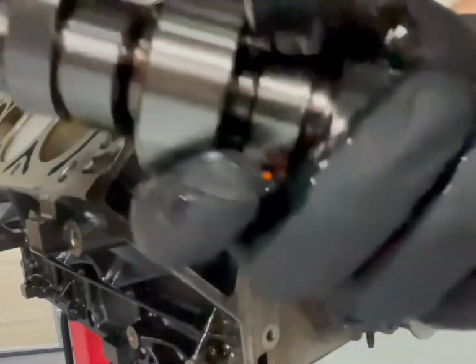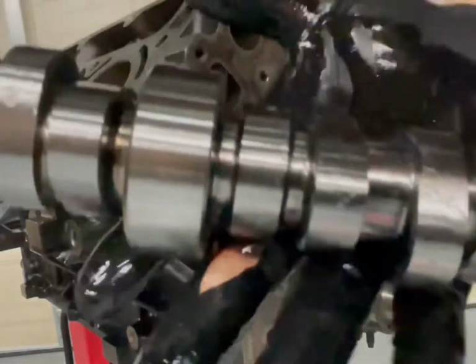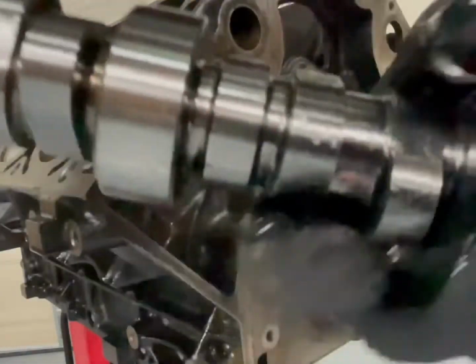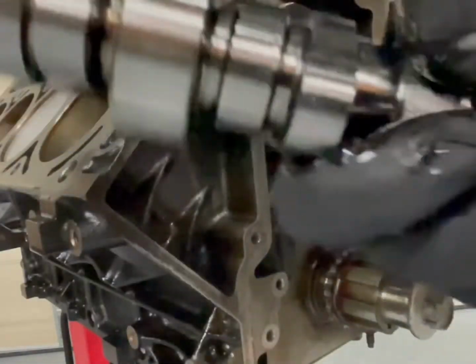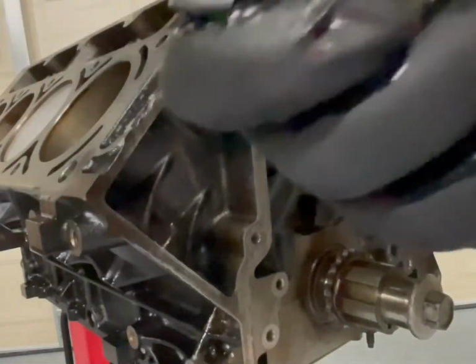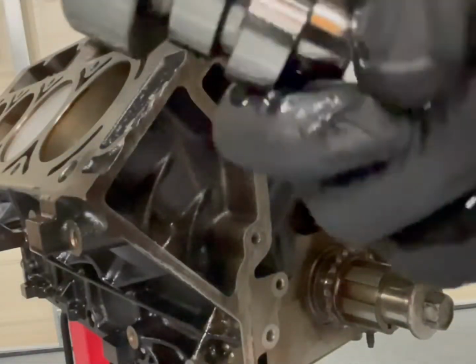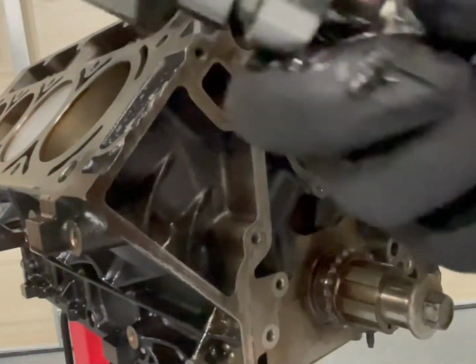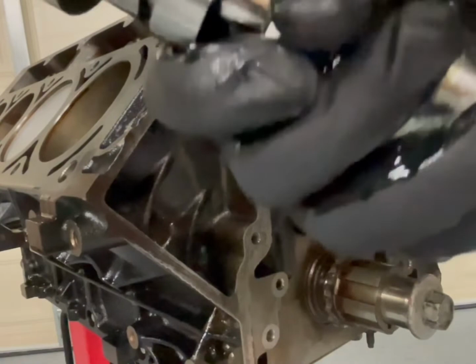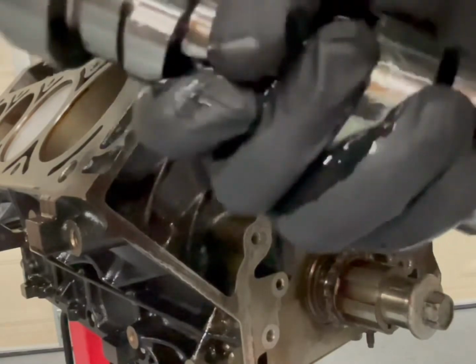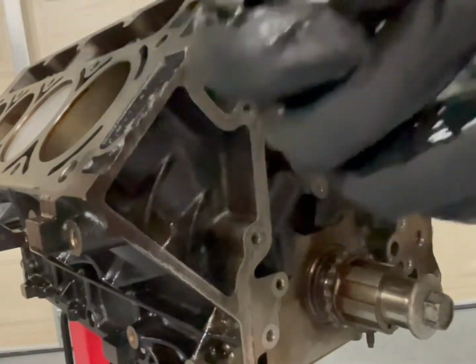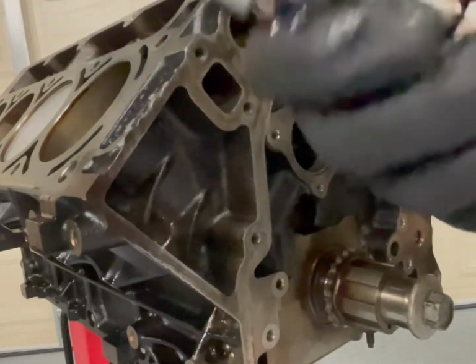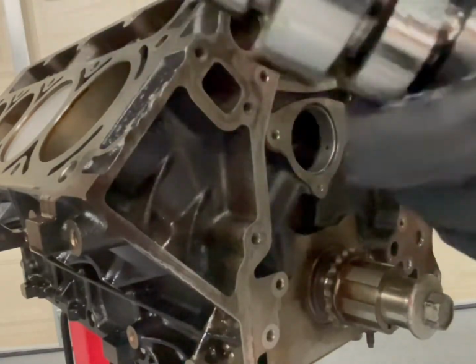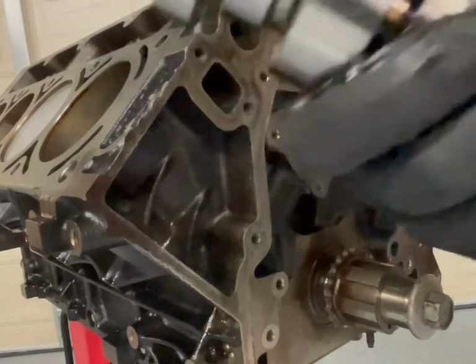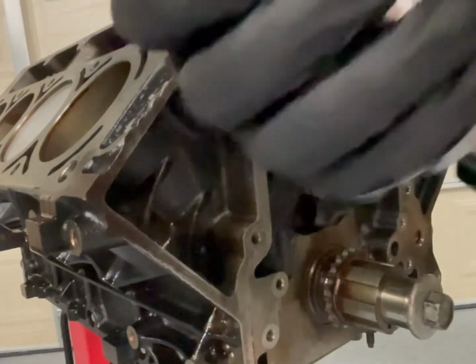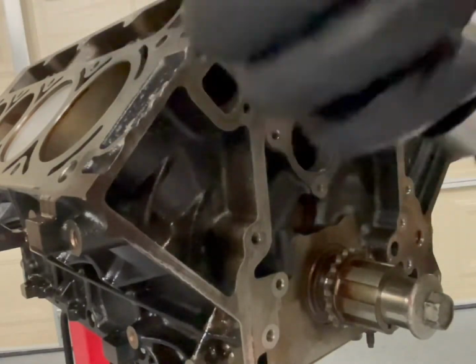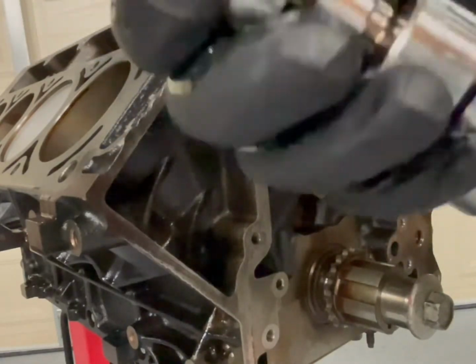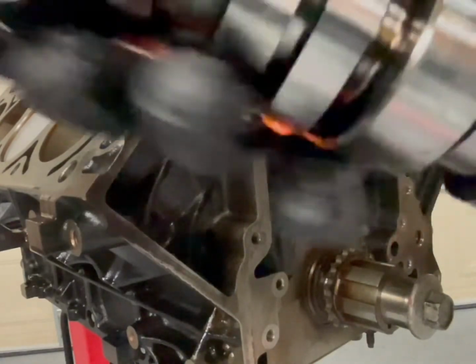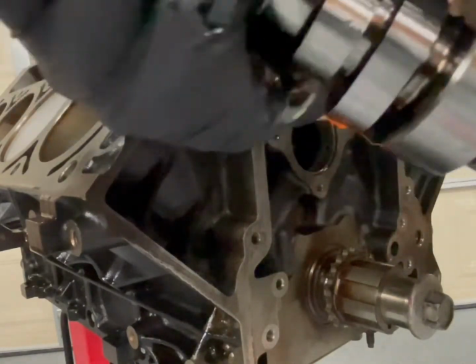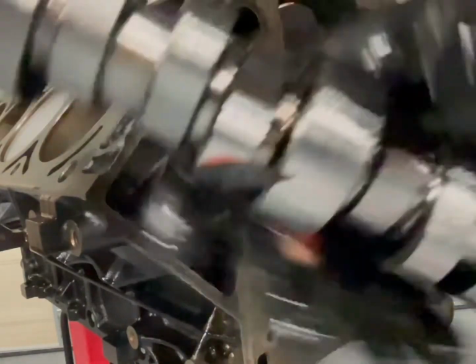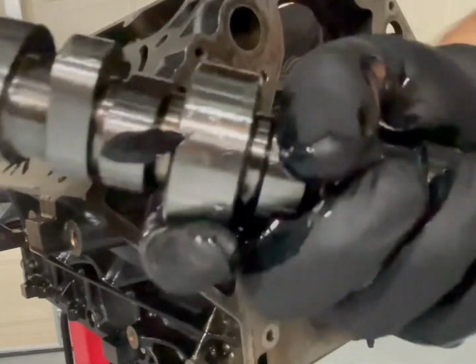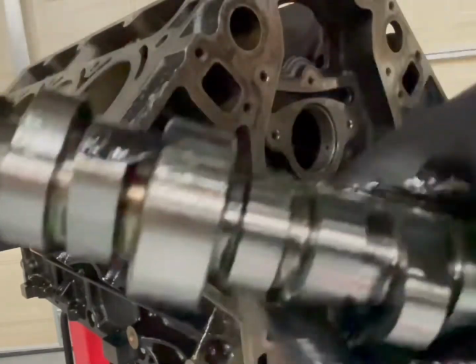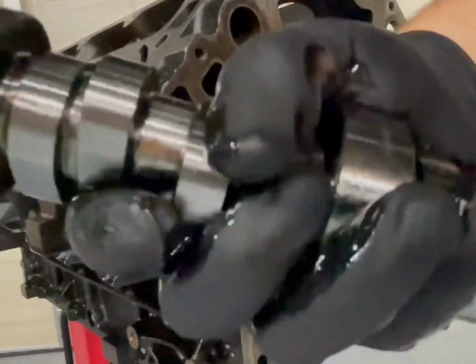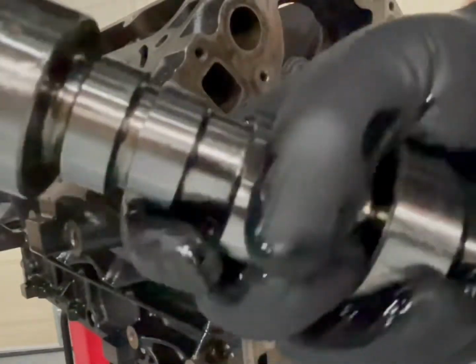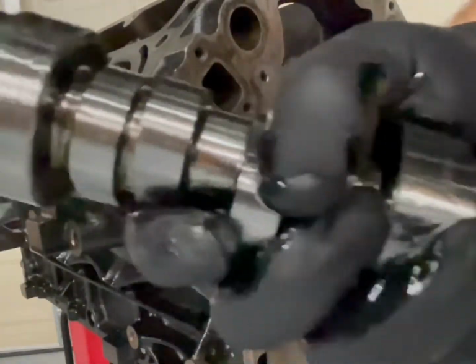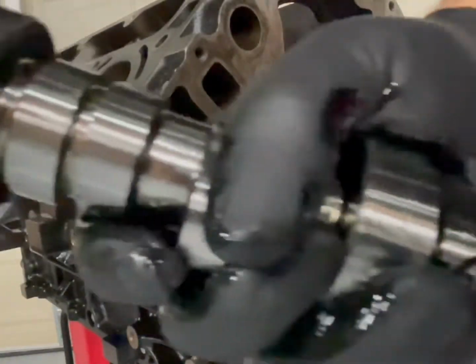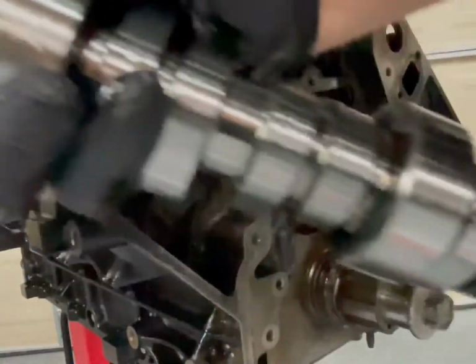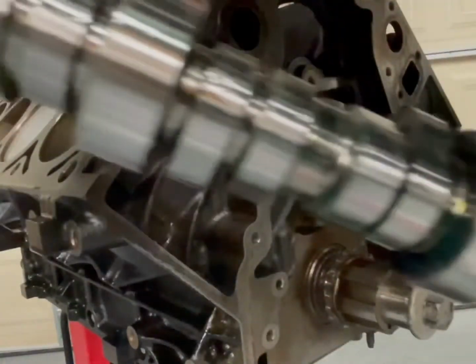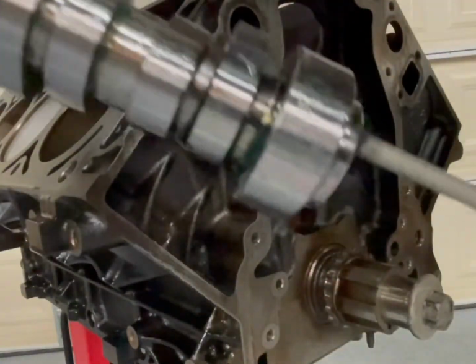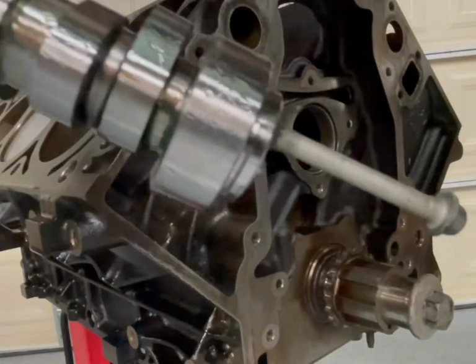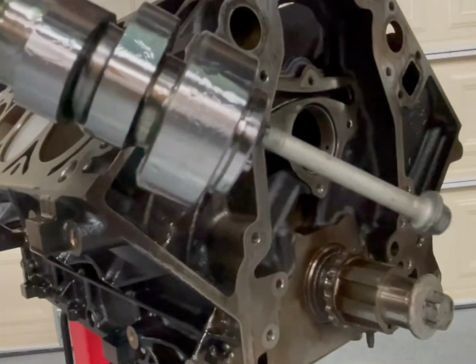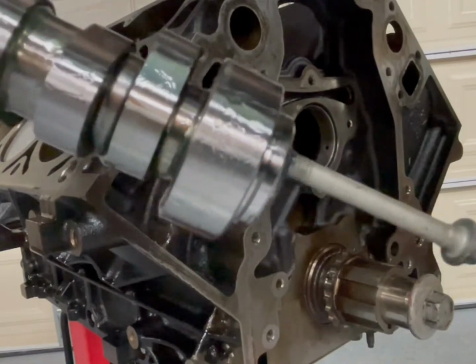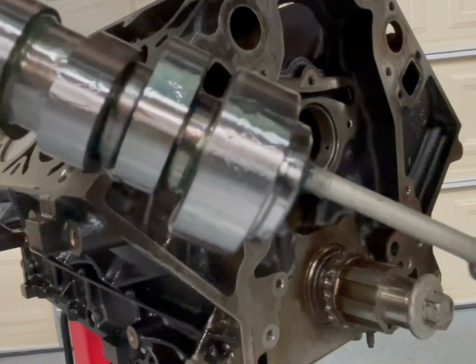Alright, like everyone else, got the assembly lube from Lucas Oil — got every ounce of this thing. We actually wiped it off prior, out of the box. And then obviously, like everyone else, grab your water pump bolt.